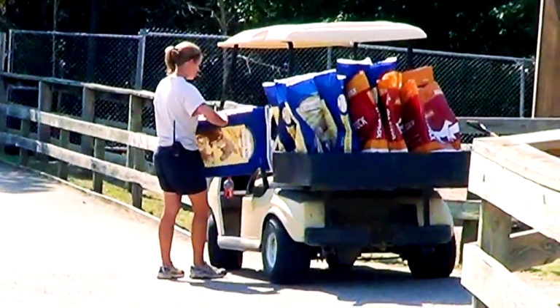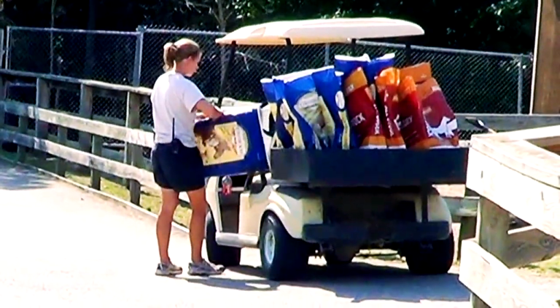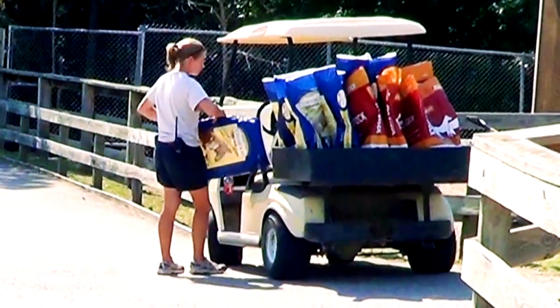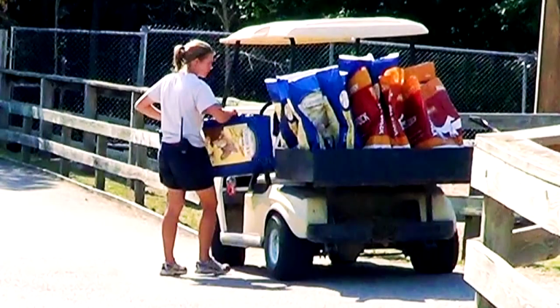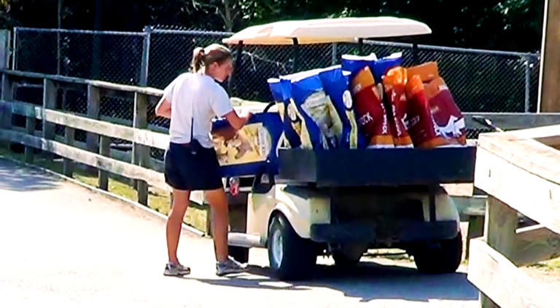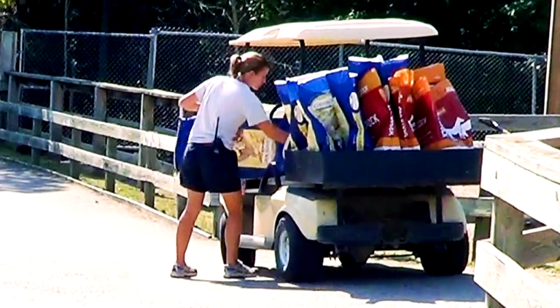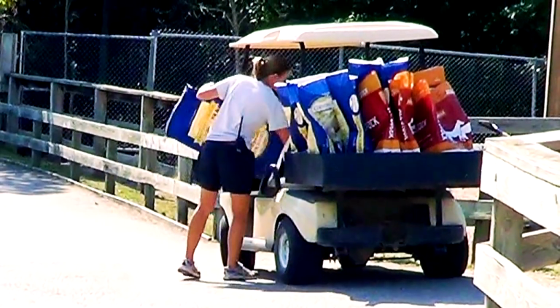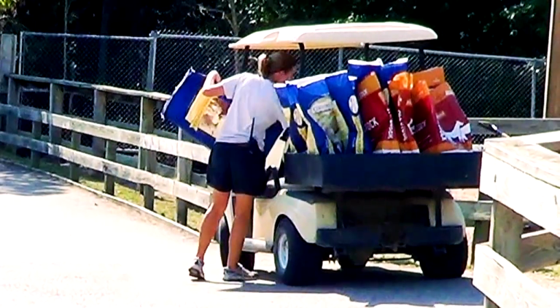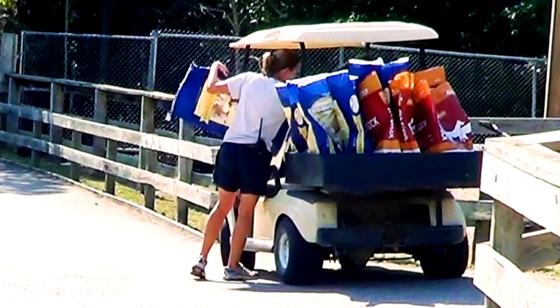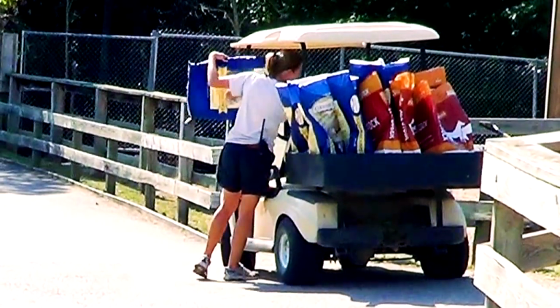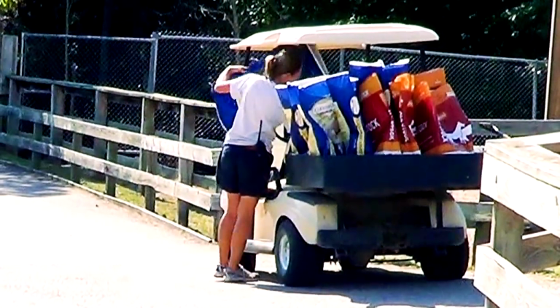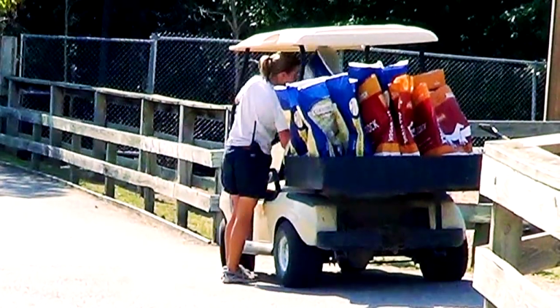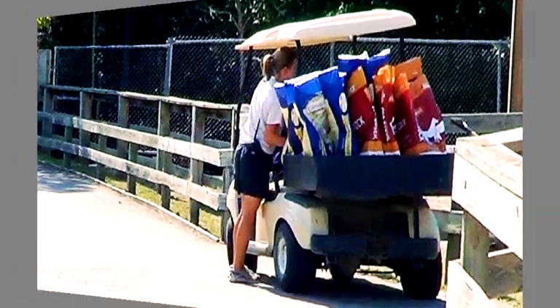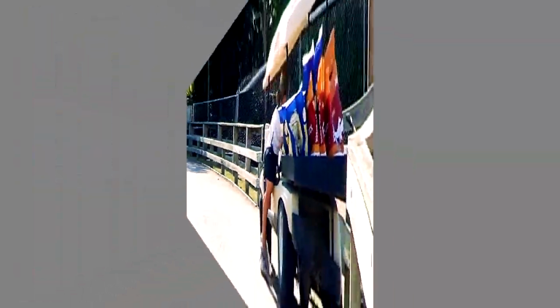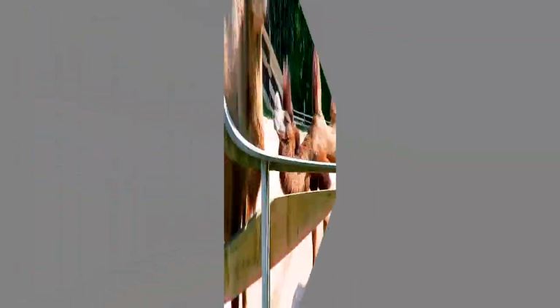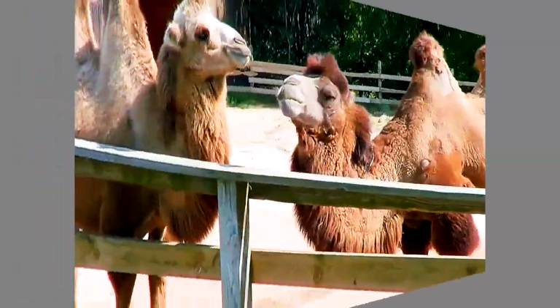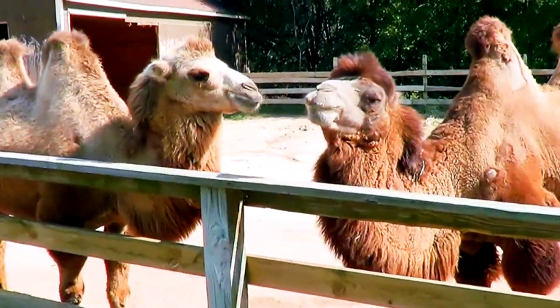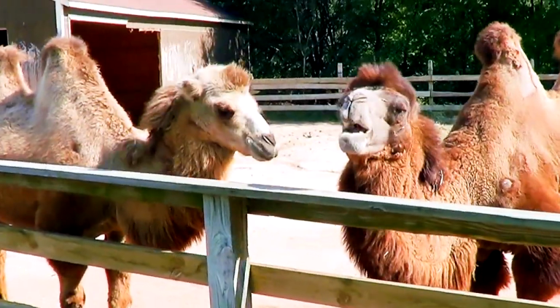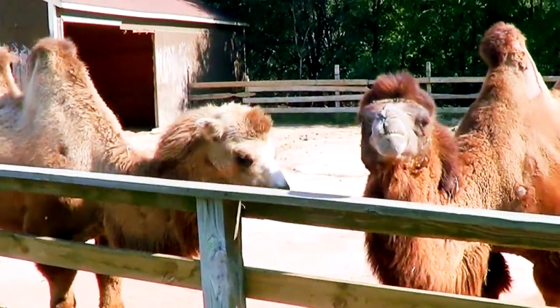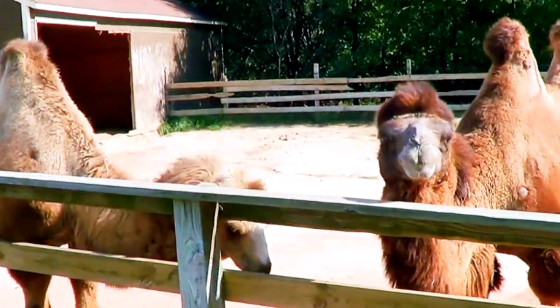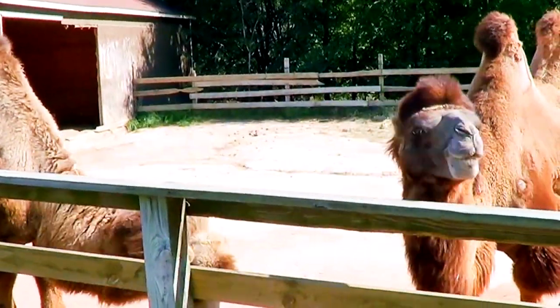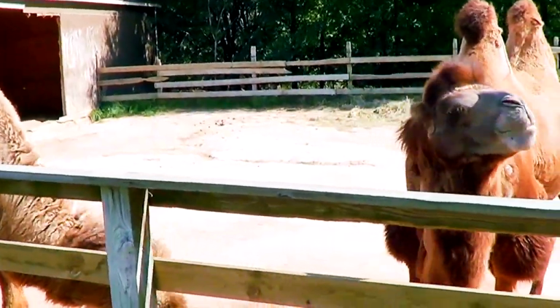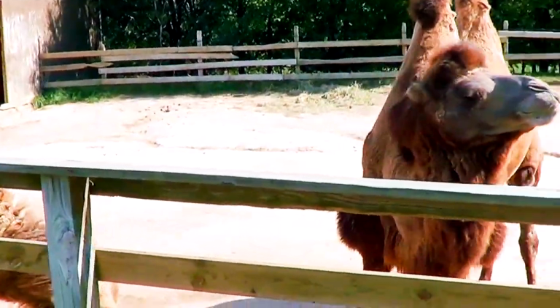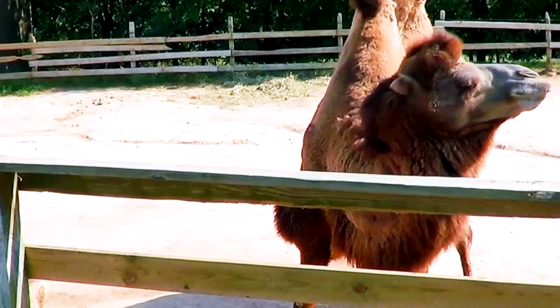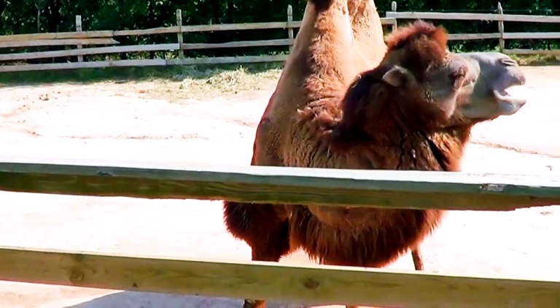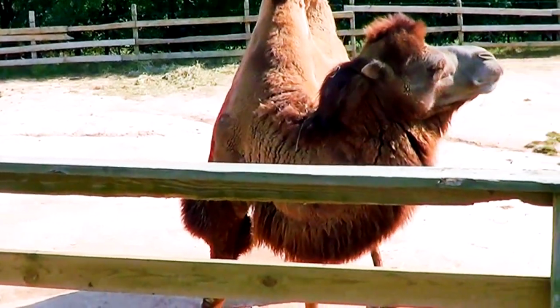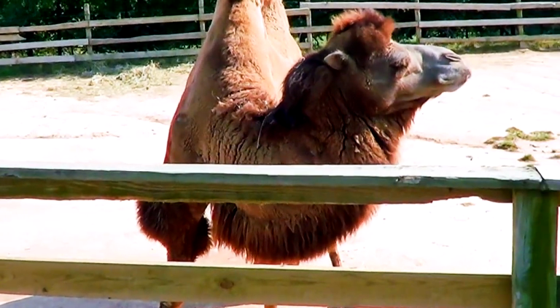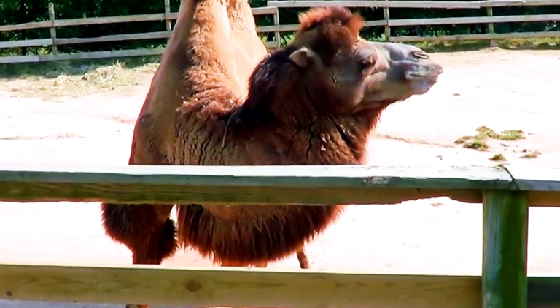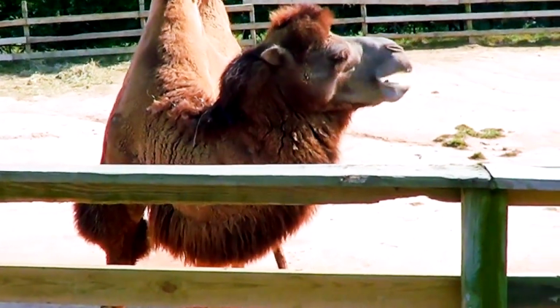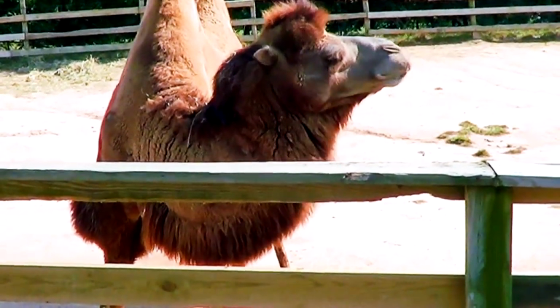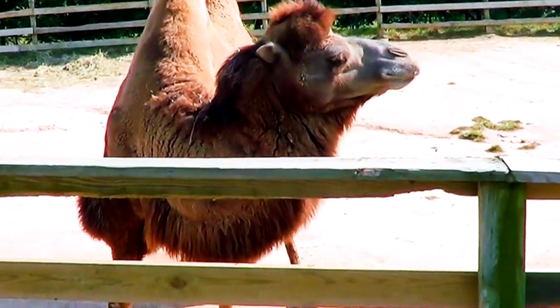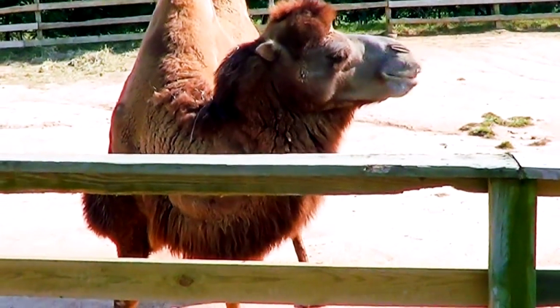Probably something as large as a camel can eat a lot. I would imagine that a few bags of their feed are consumed daily.